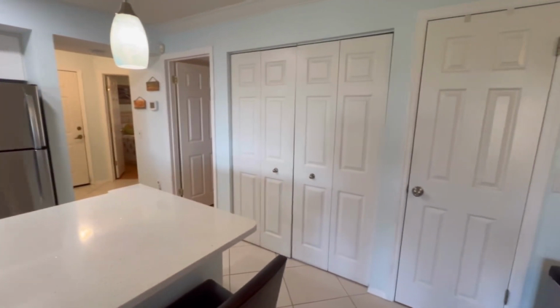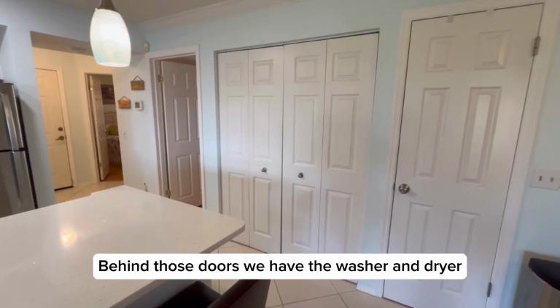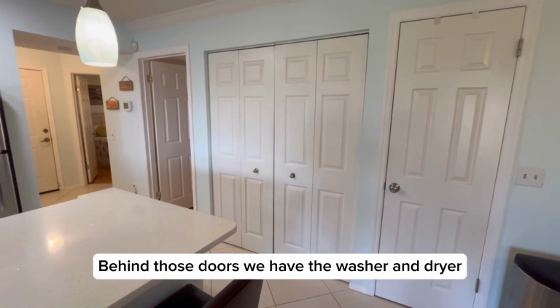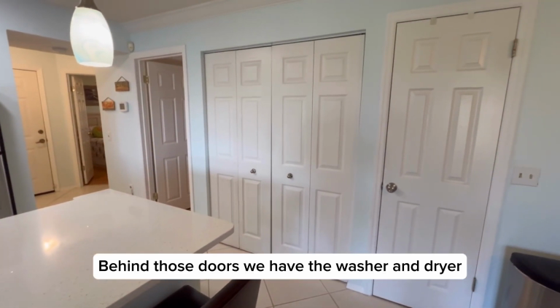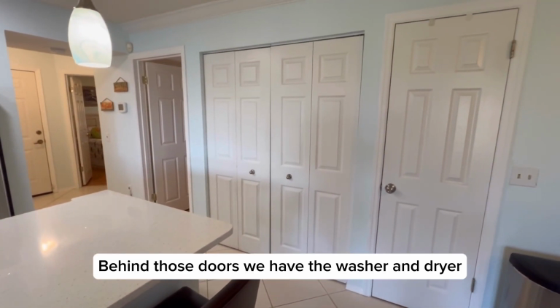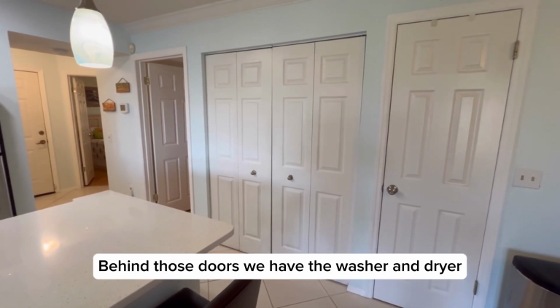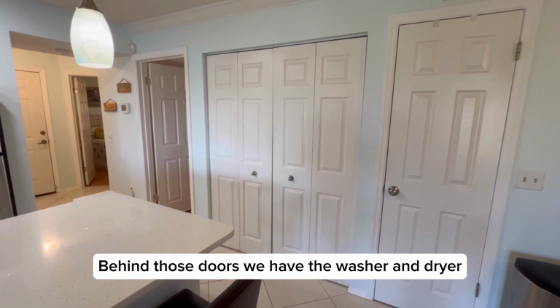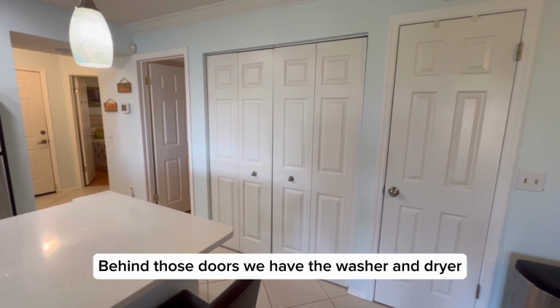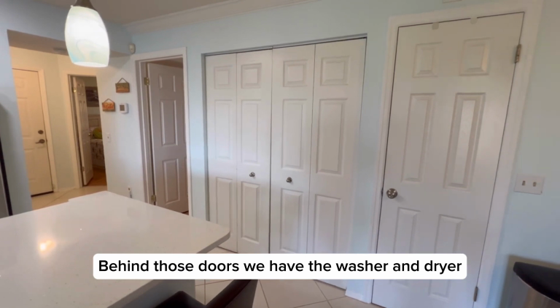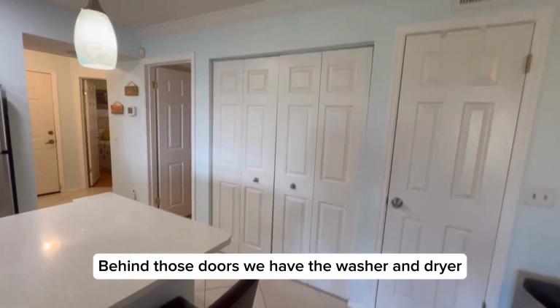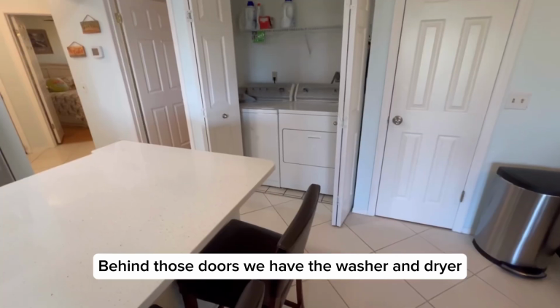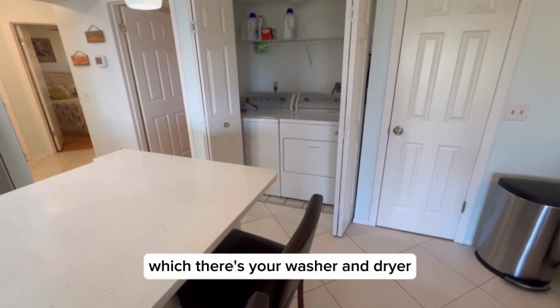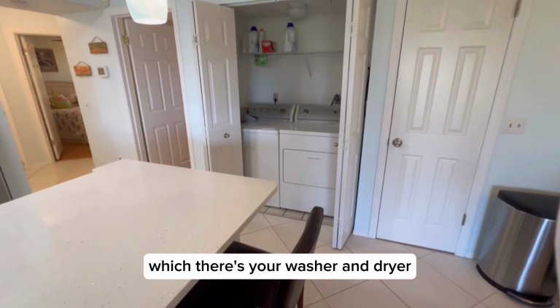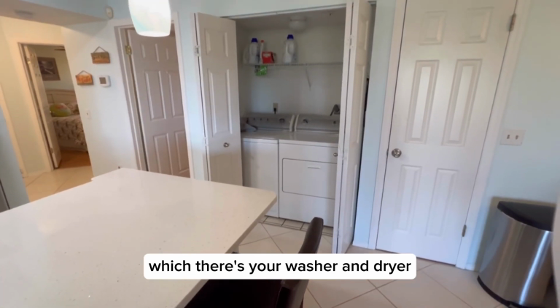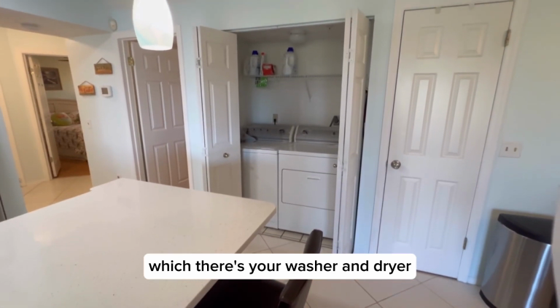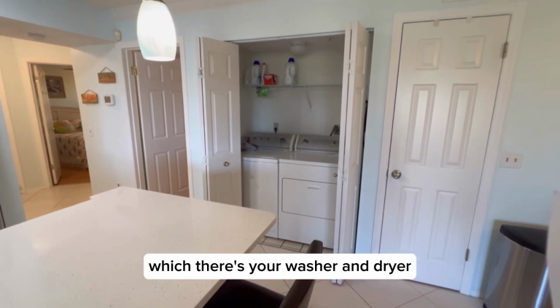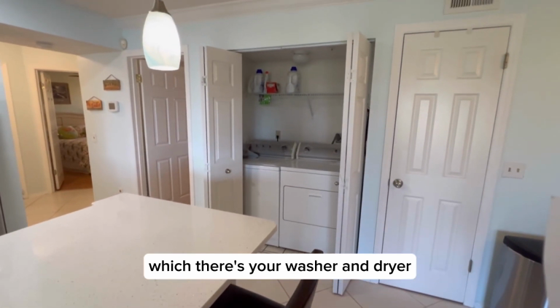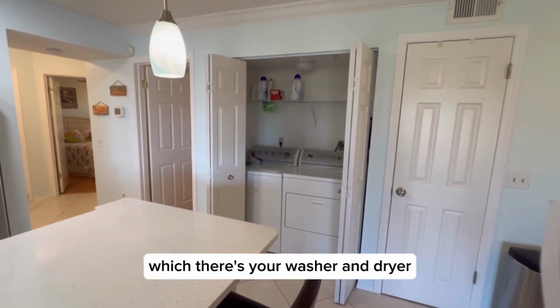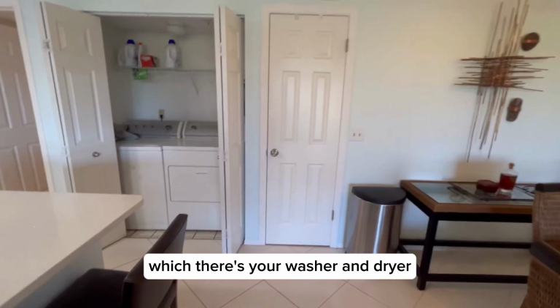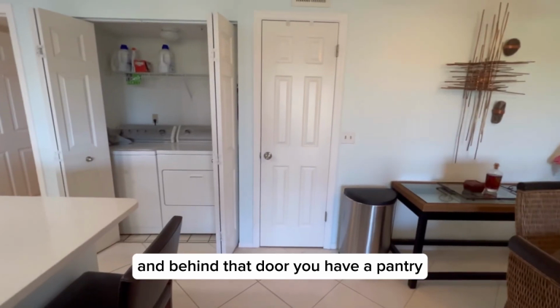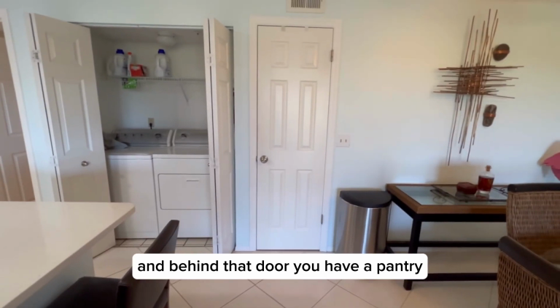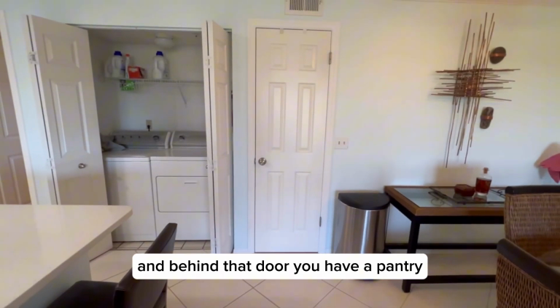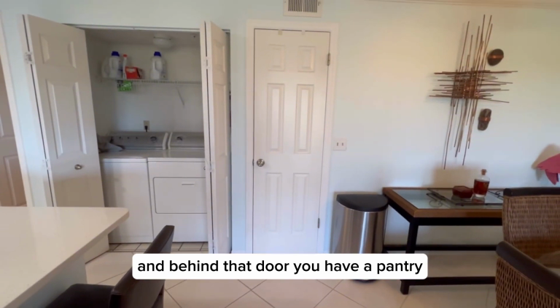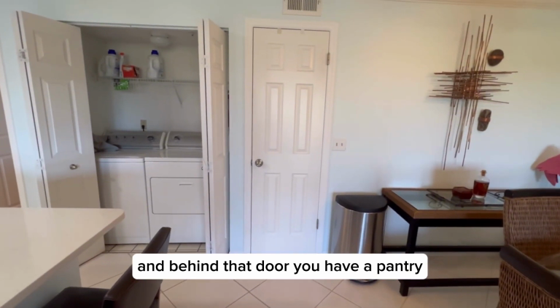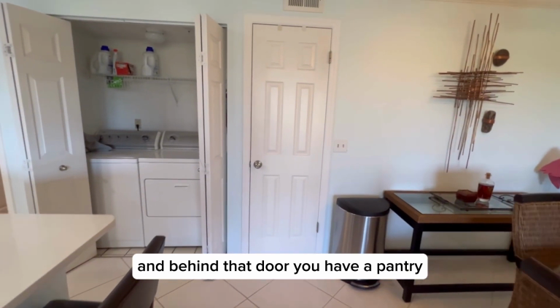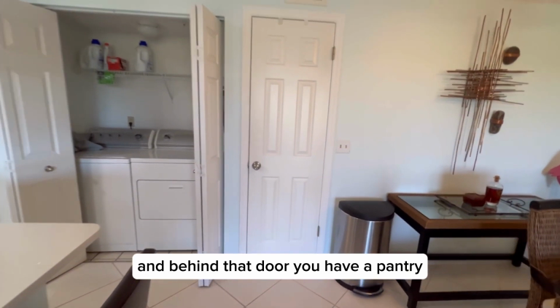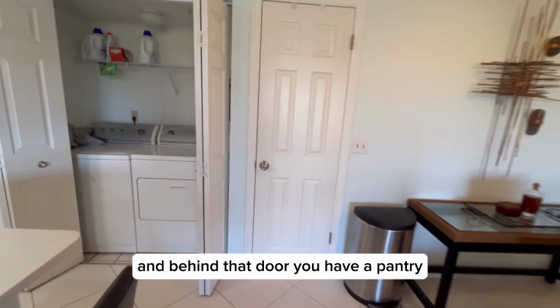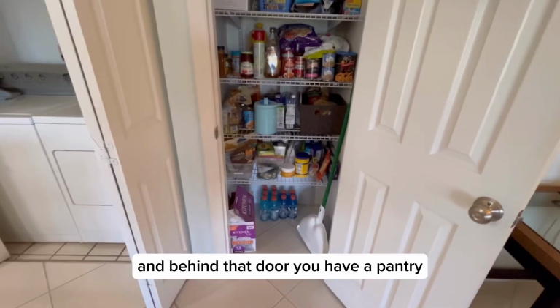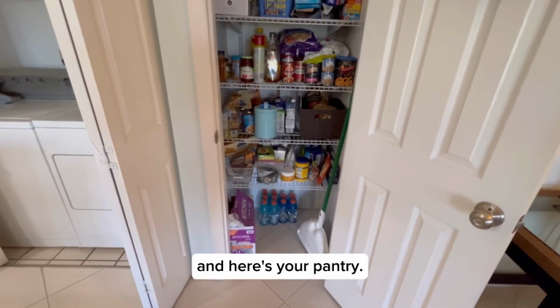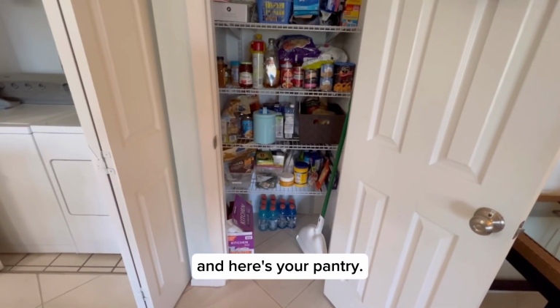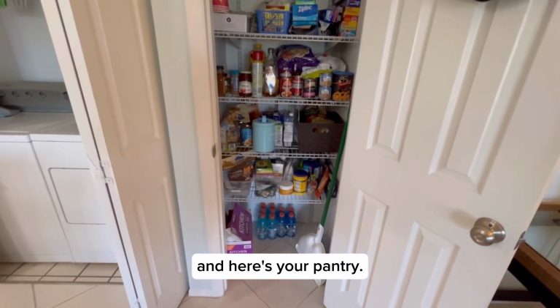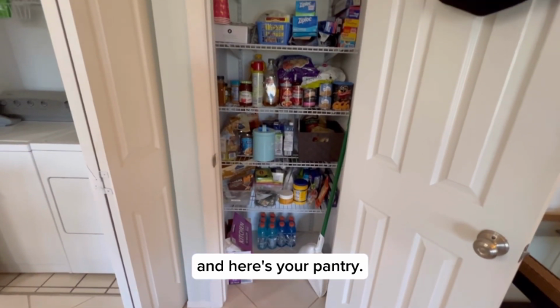Behind those doors we have the washer and dryer — and there's your washer and dryer. And behind that door you have a pantry — and here's your pantry.